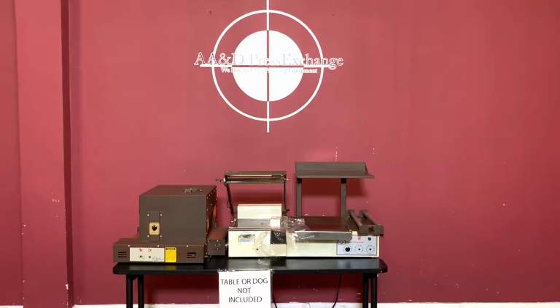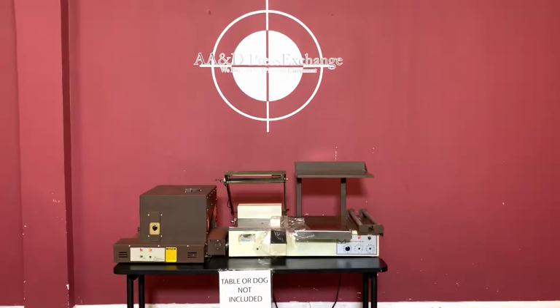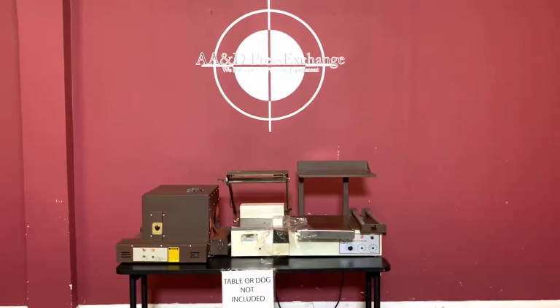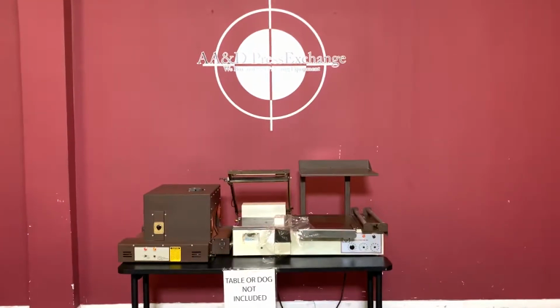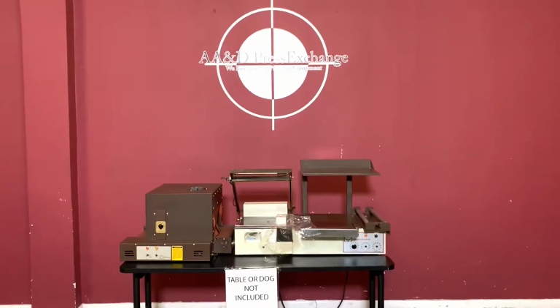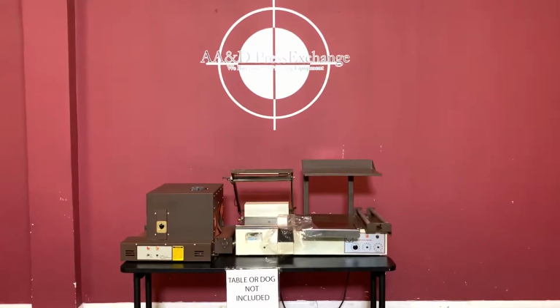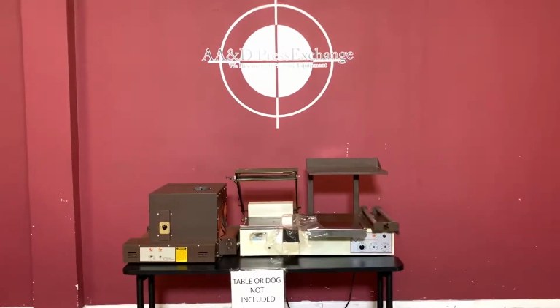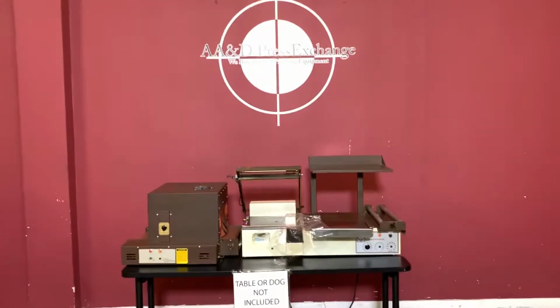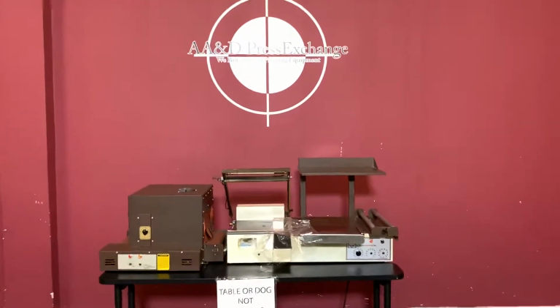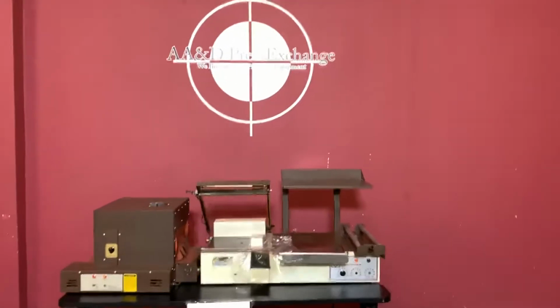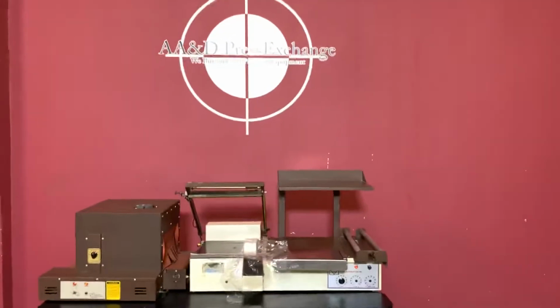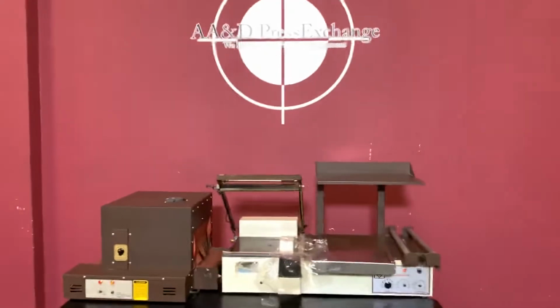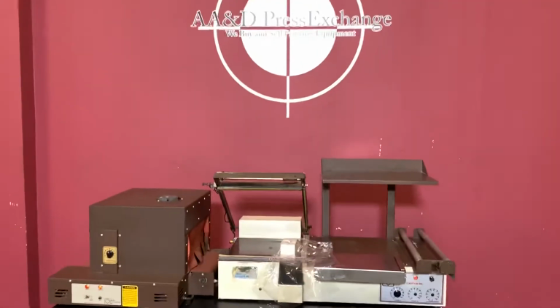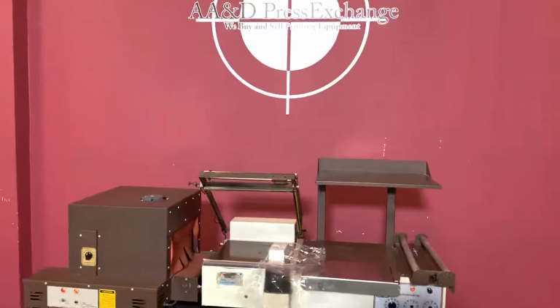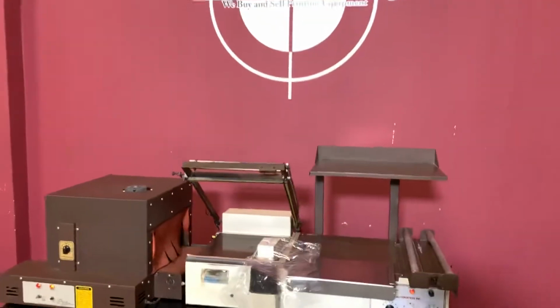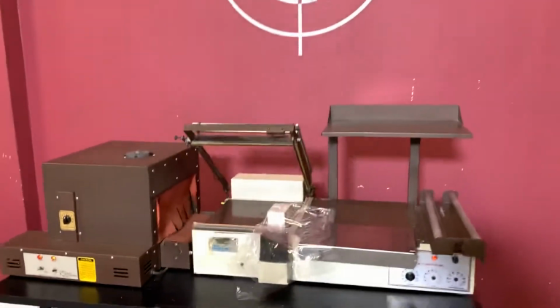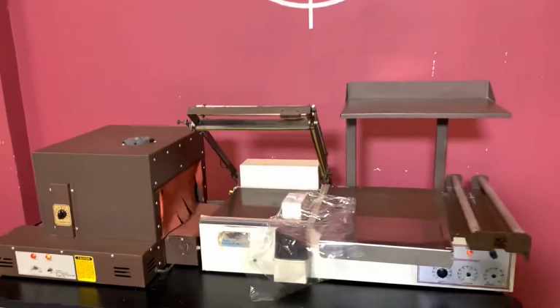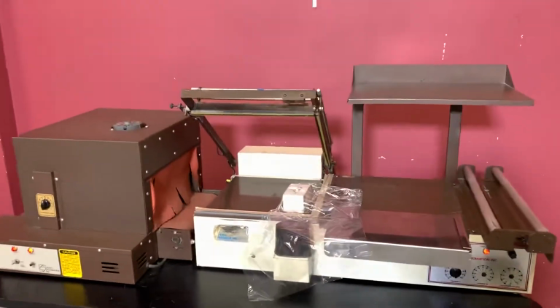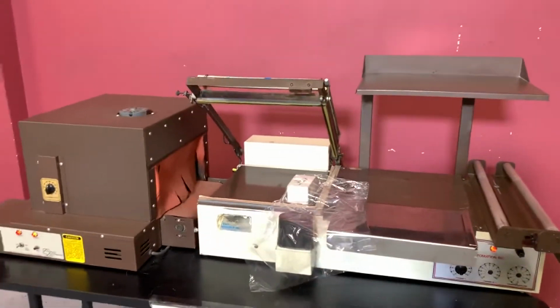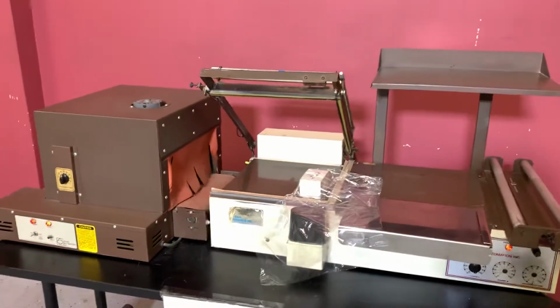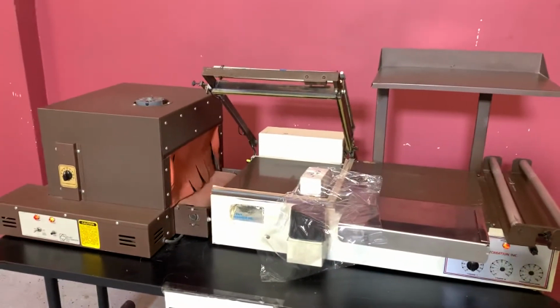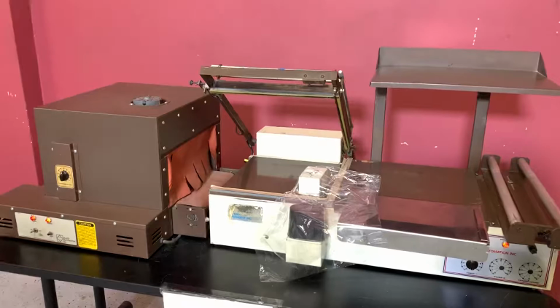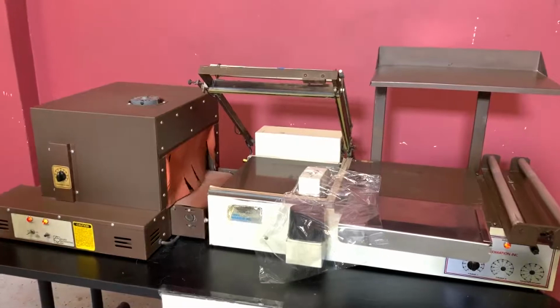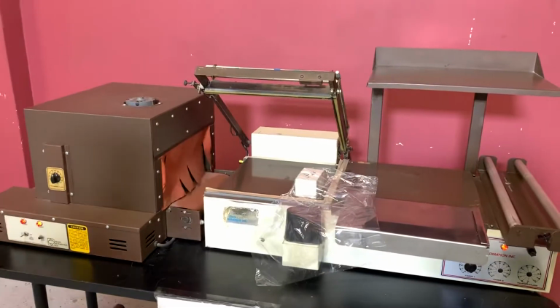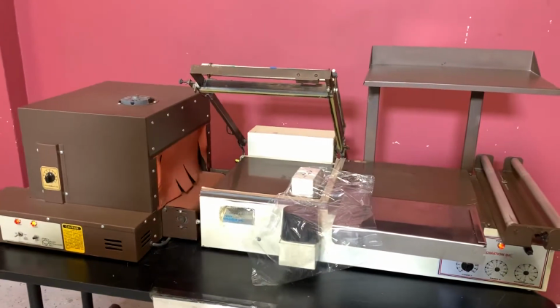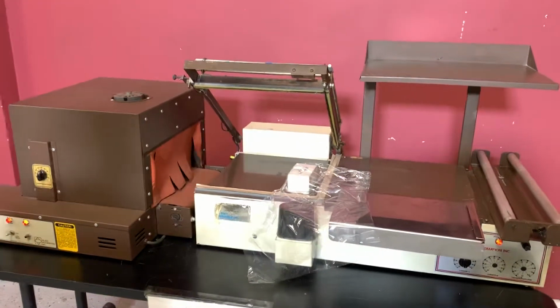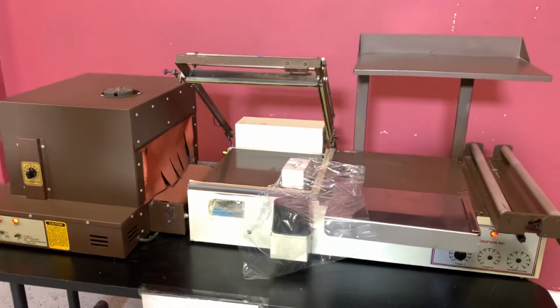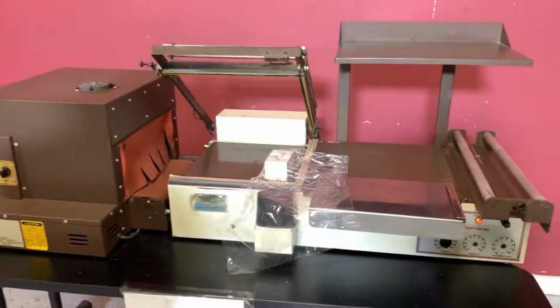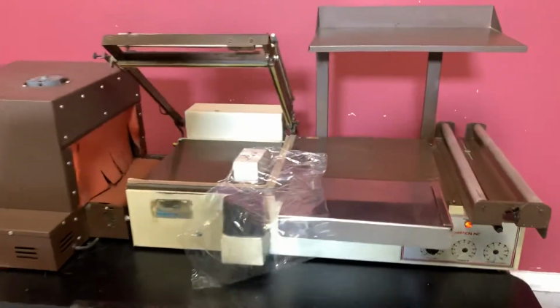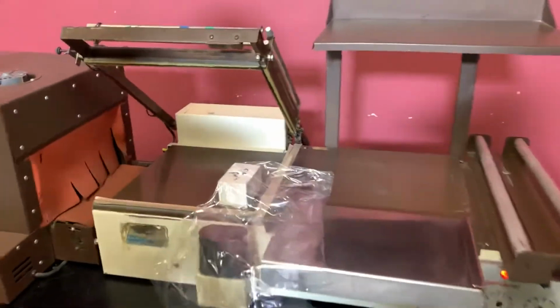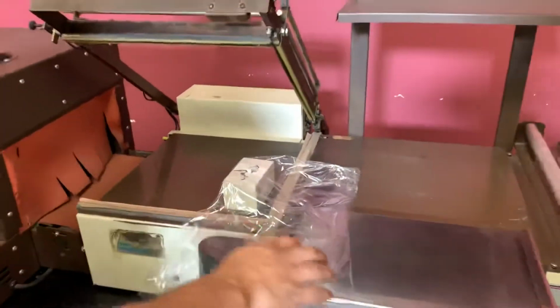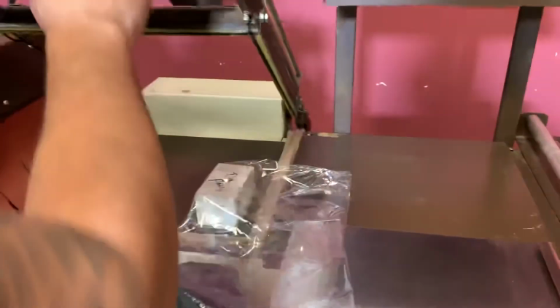Up for auction is an Ally Automation Tabletop Shrink Wrapper. It's called the Minimal Inspection, but we are going to show you that it is in fact turning on and sealing your package. We have some shrink wrap here.